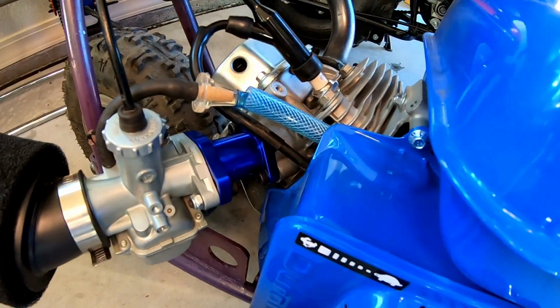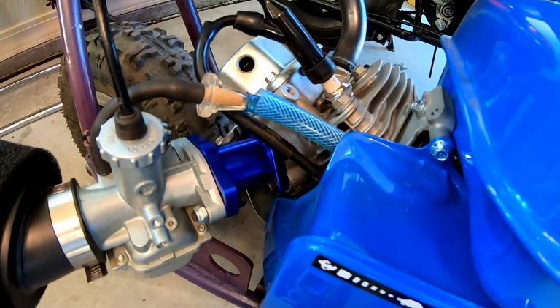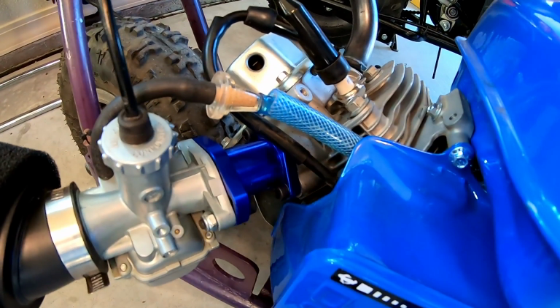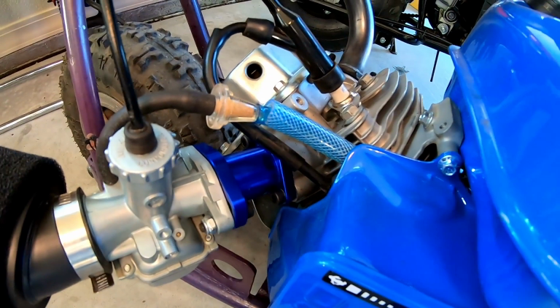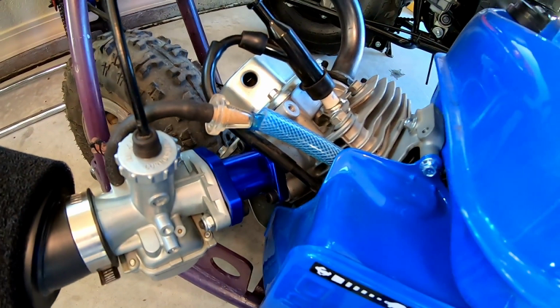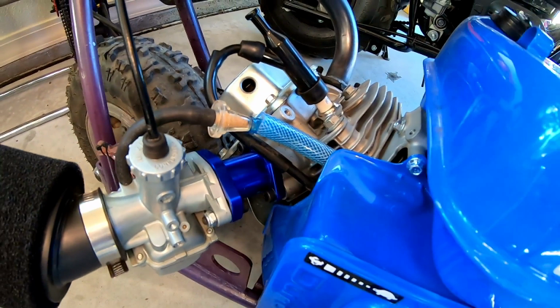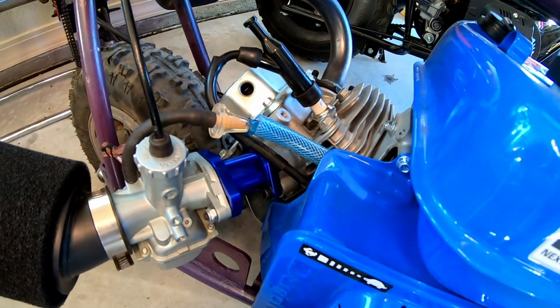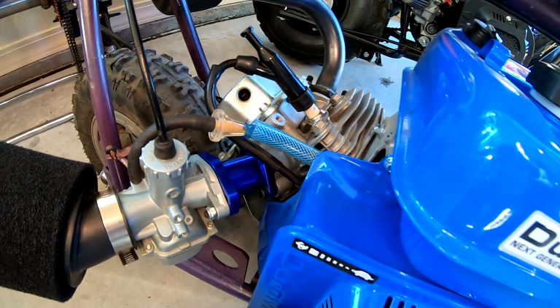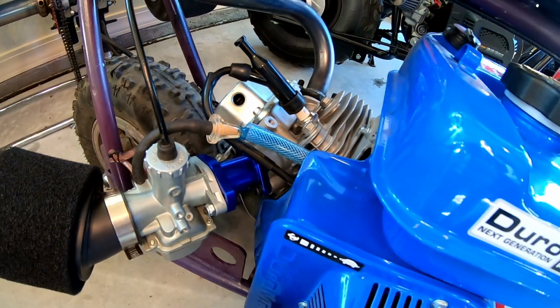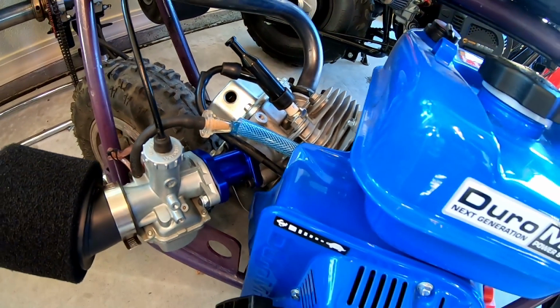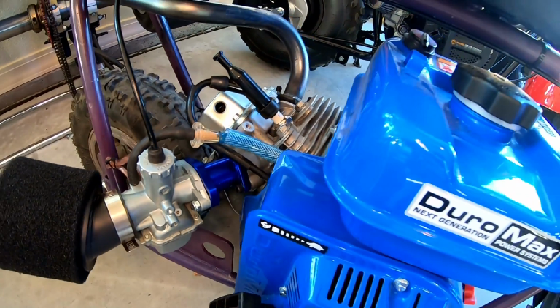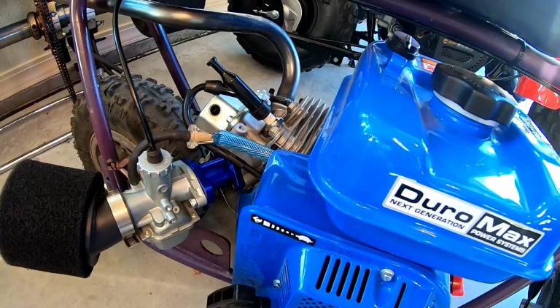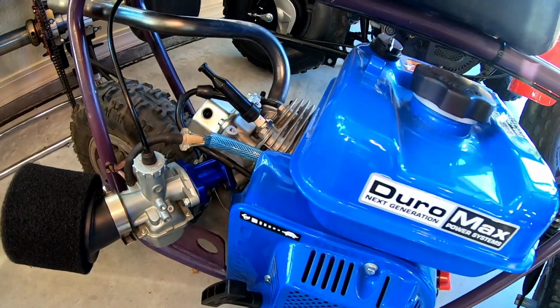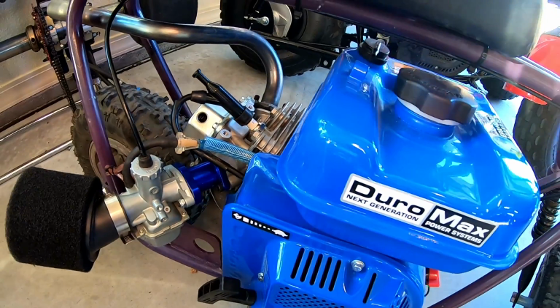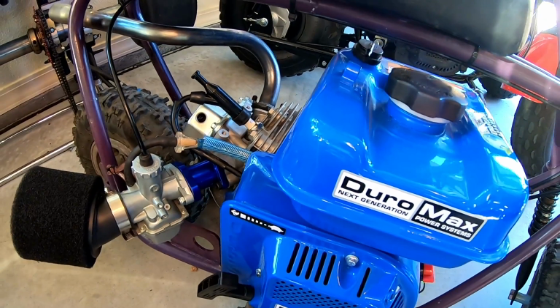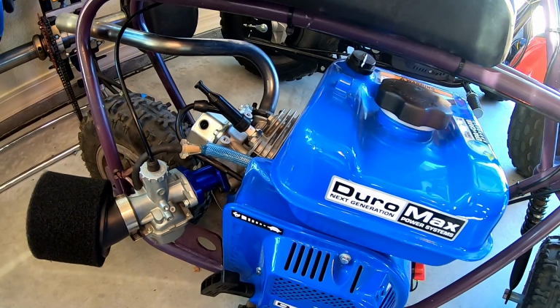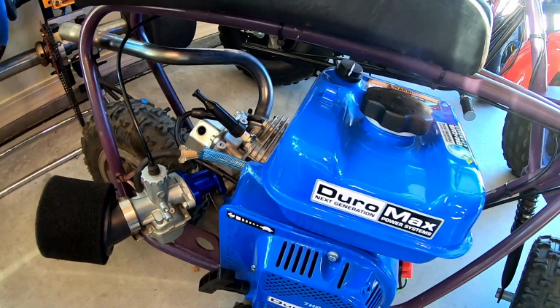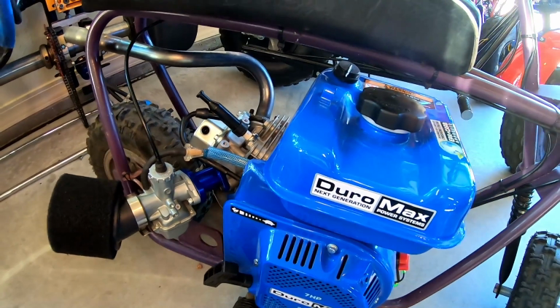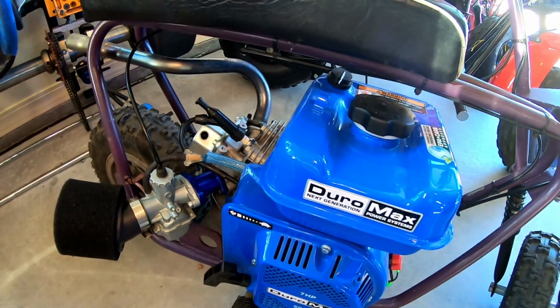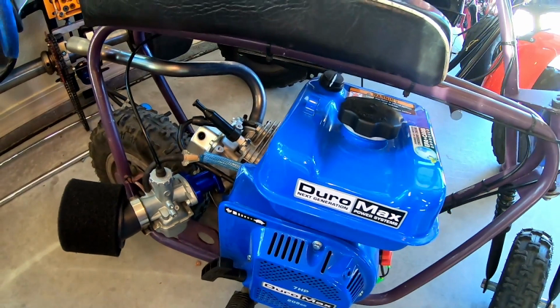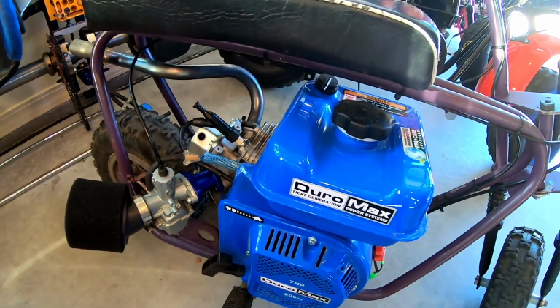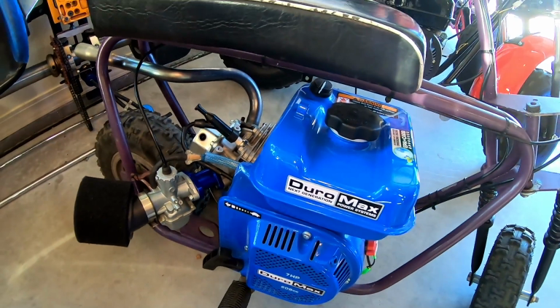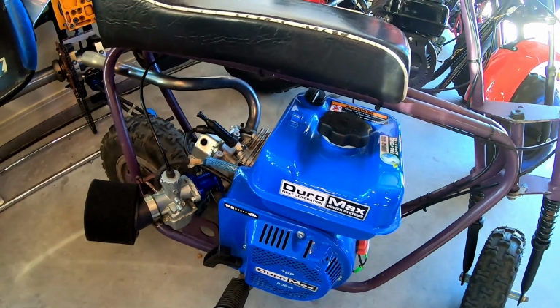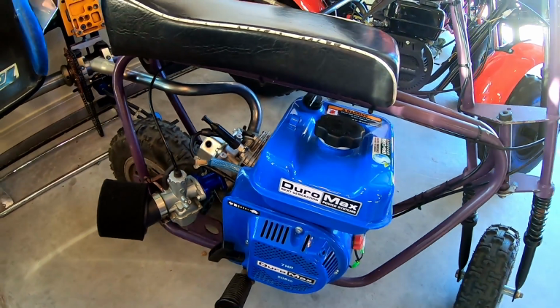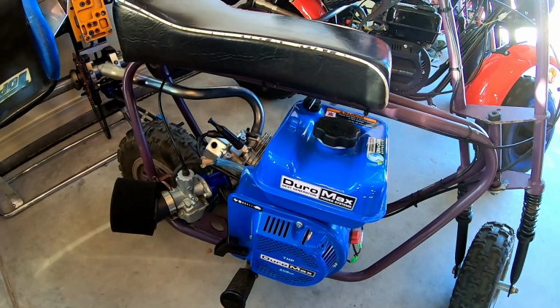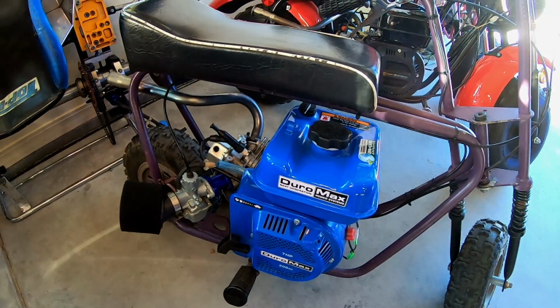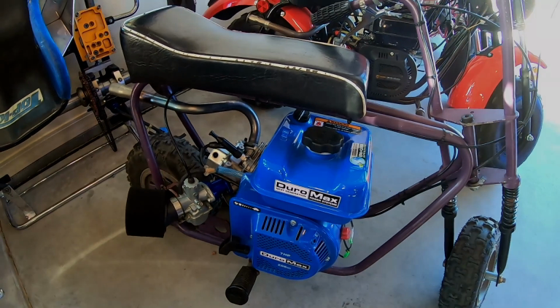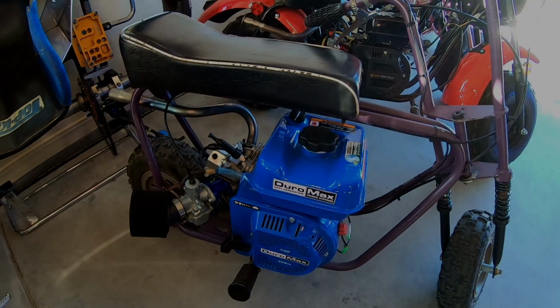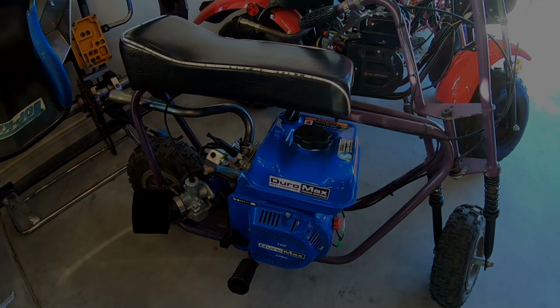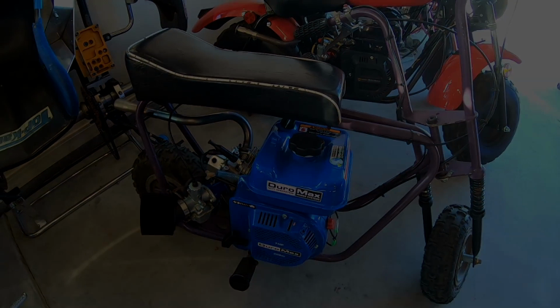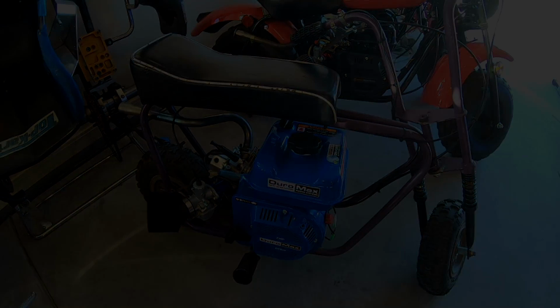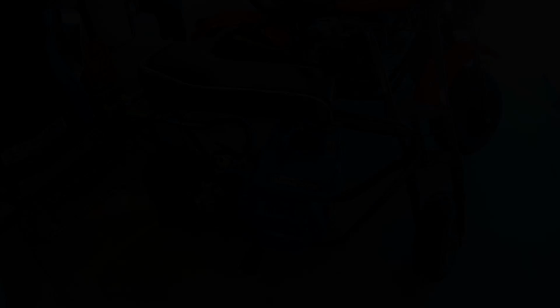On the Predator it was even more even — both intakes acted pretty much the same. But this Duromax engine didn't really respond well to the shorter intake at all.